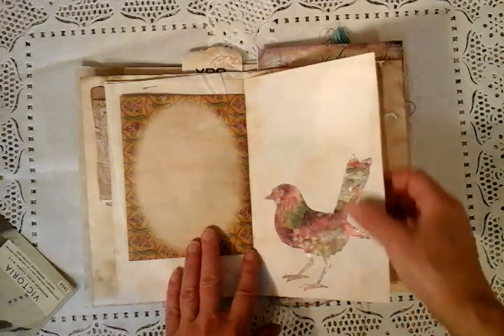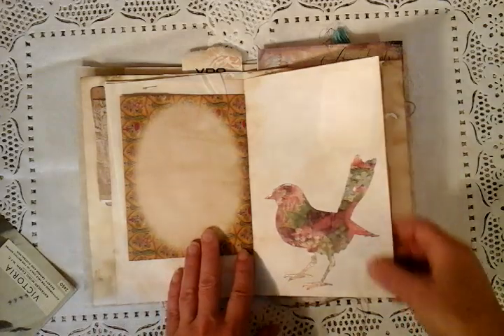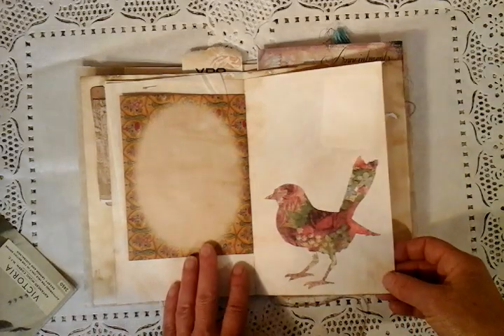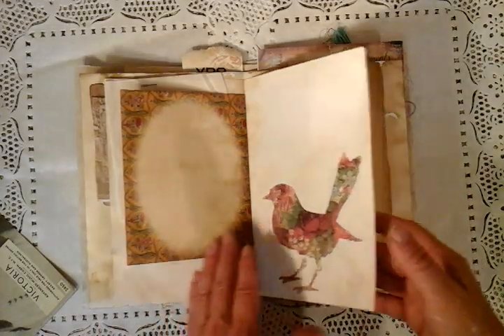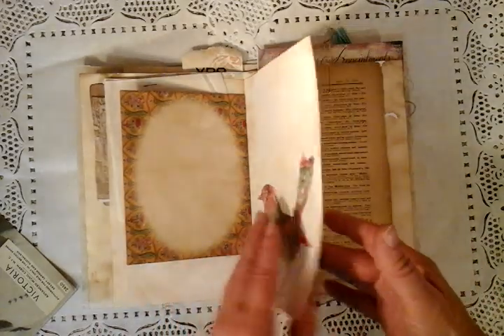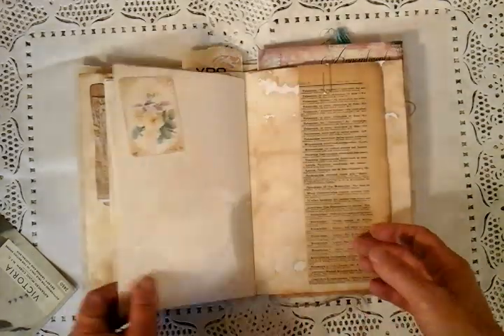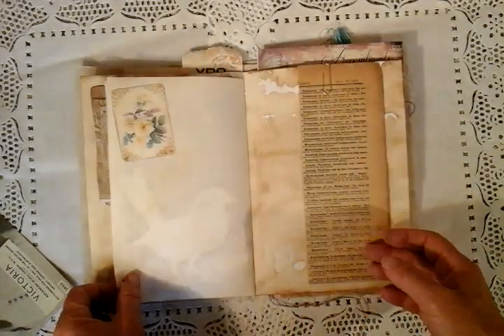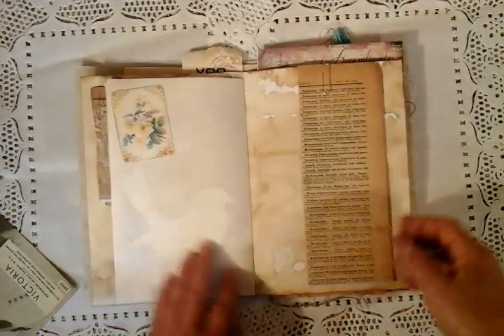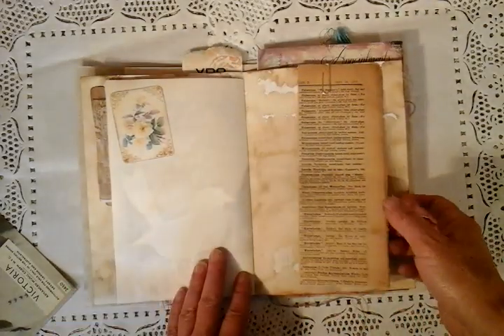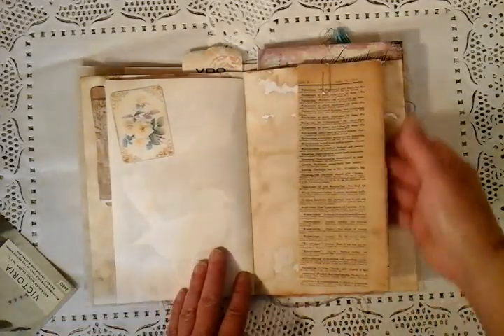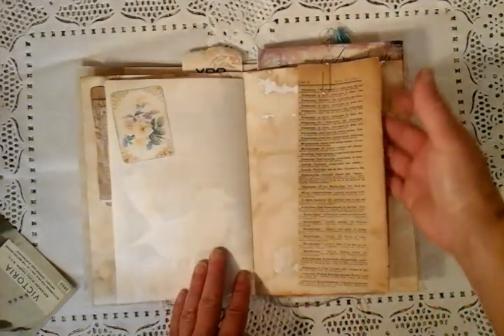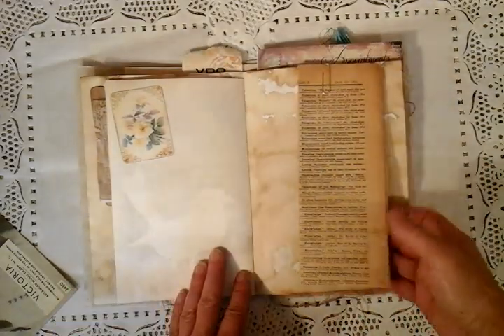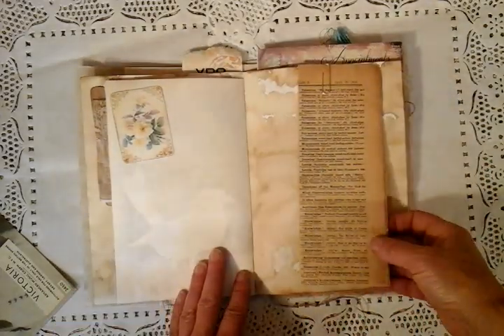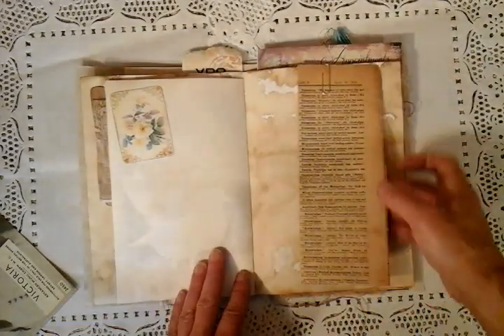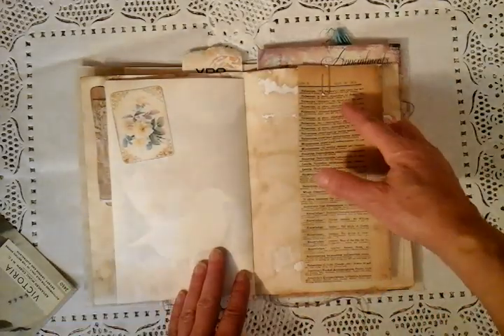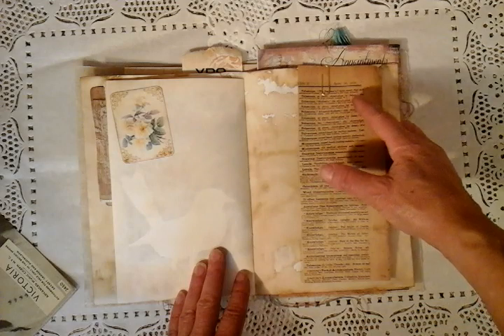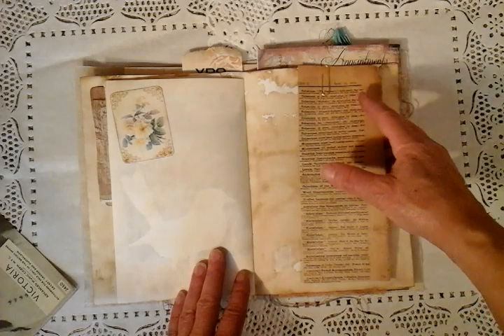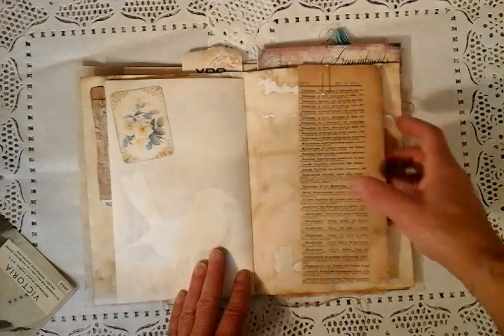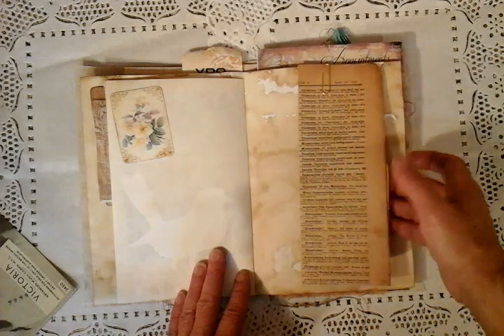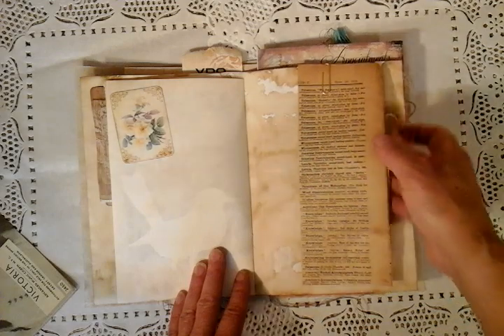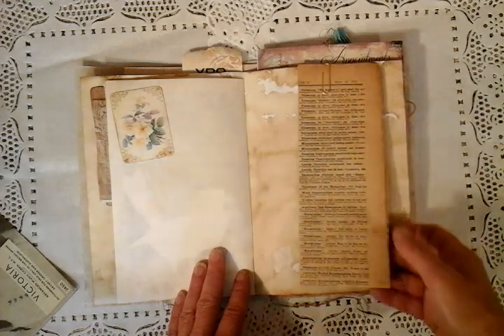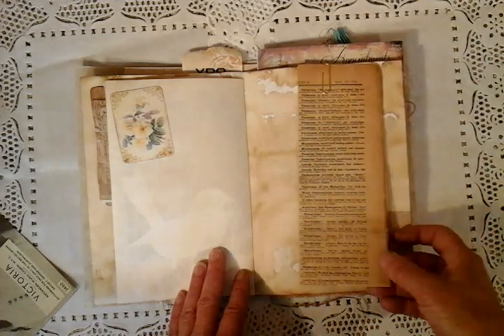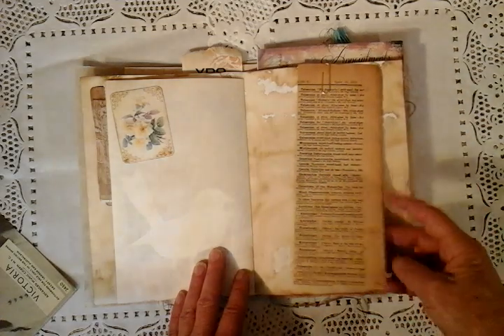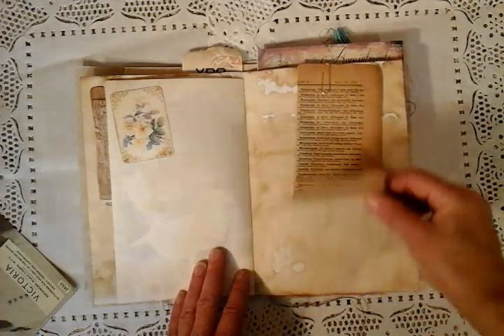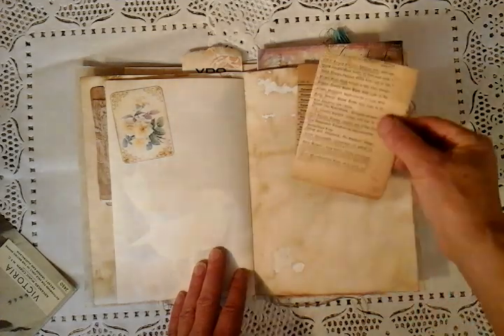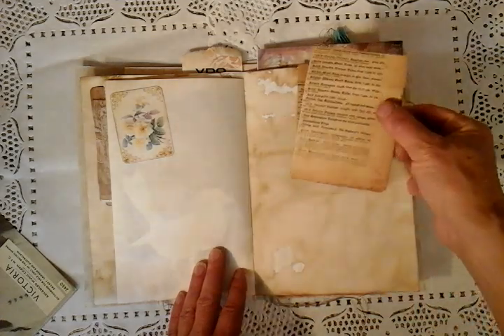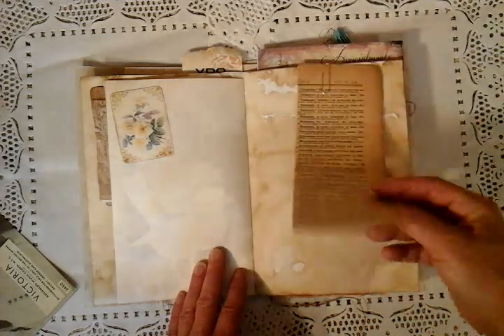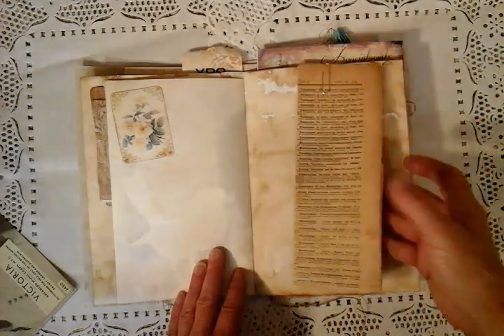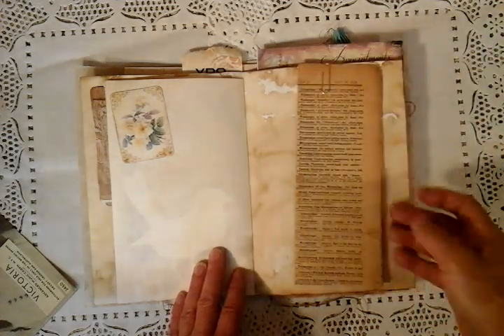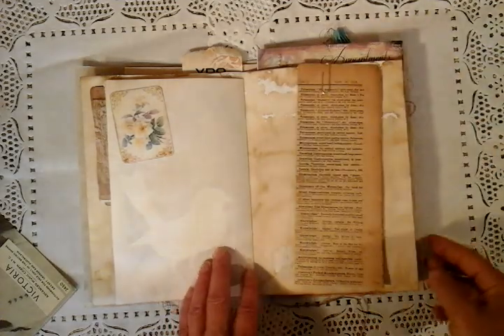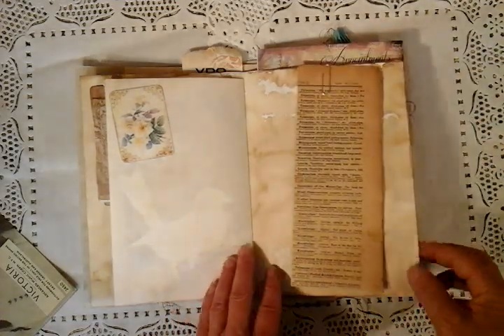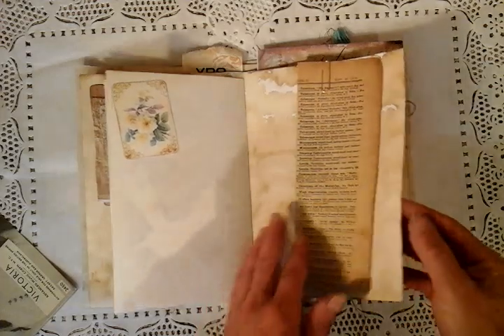Lovely die cut. Some vintage paper here — this is September 30th, 1910. I just thought this book page was worth enclosing.